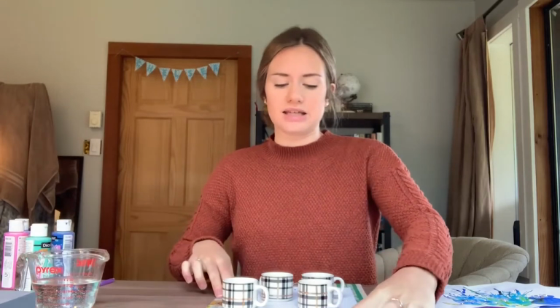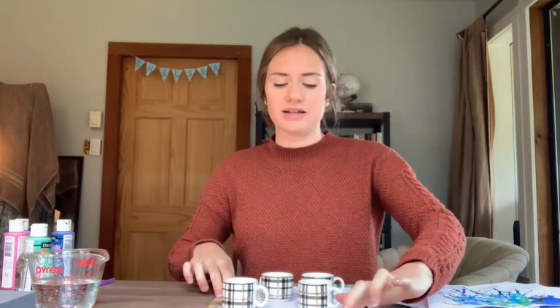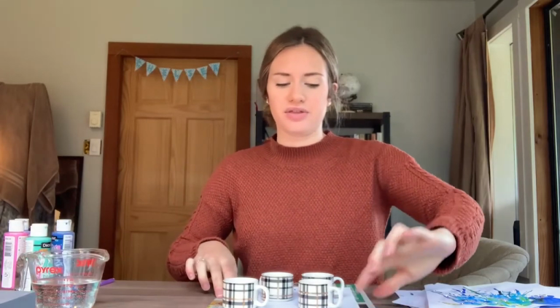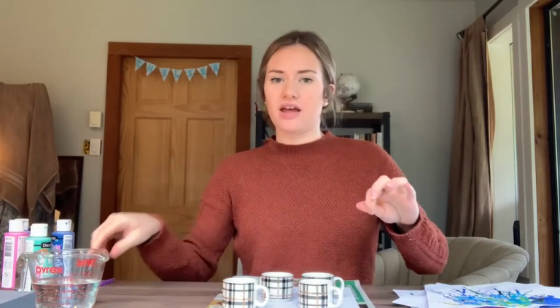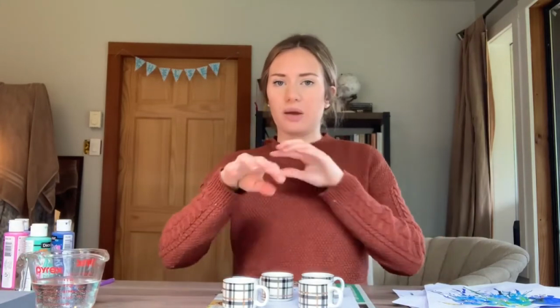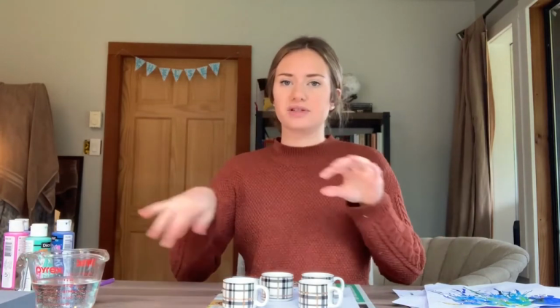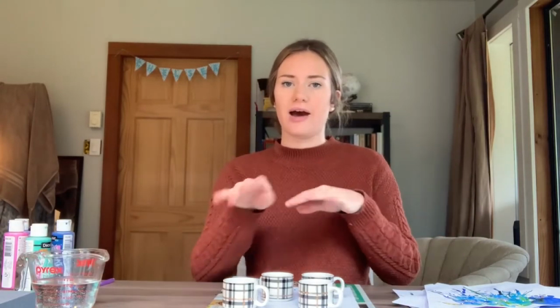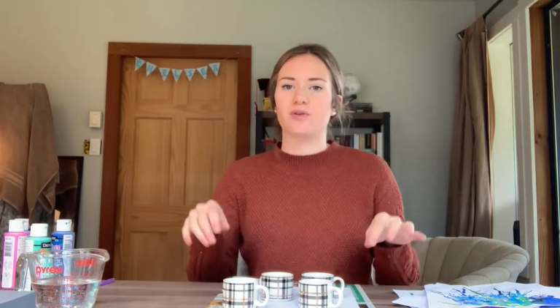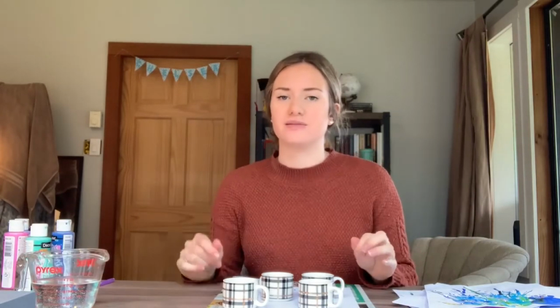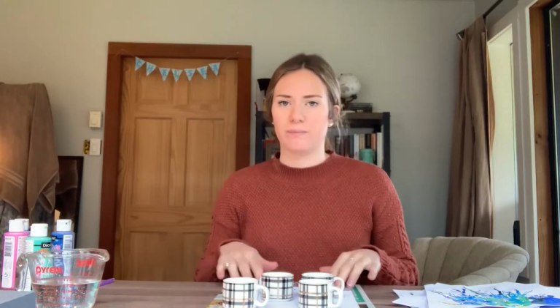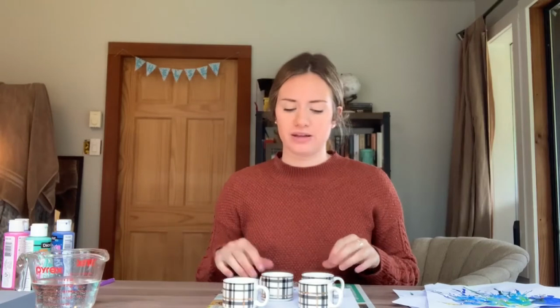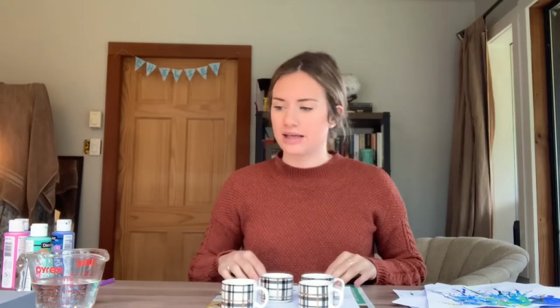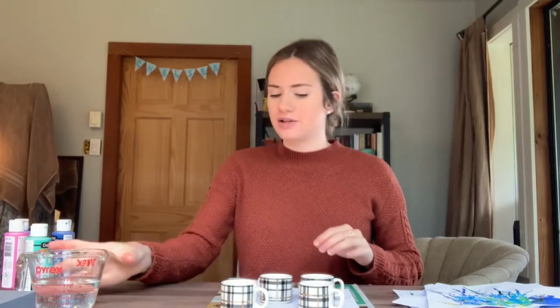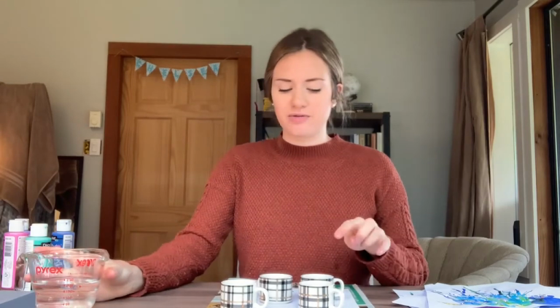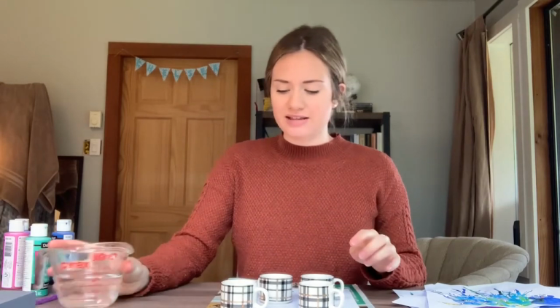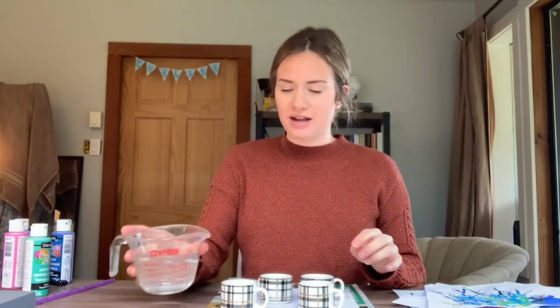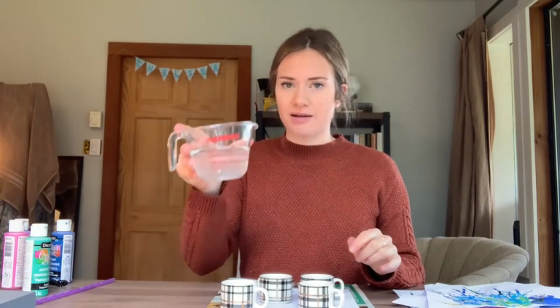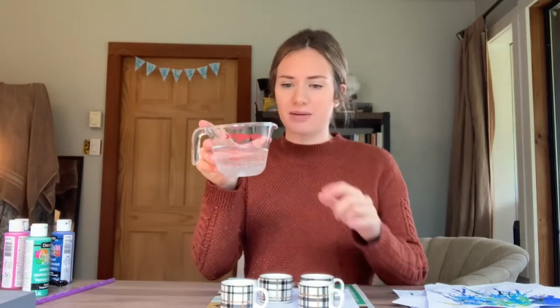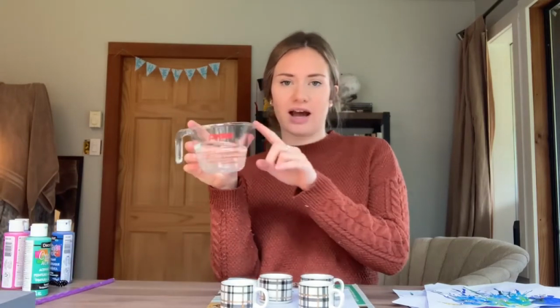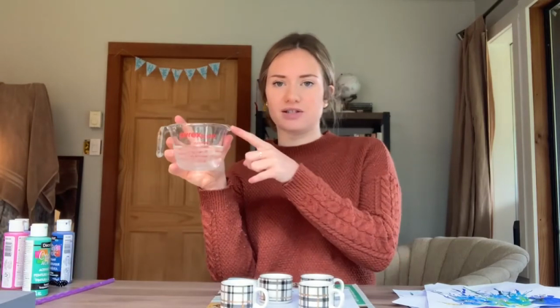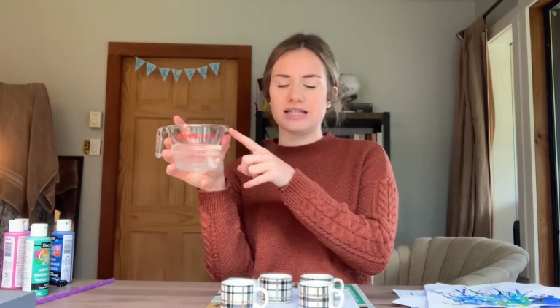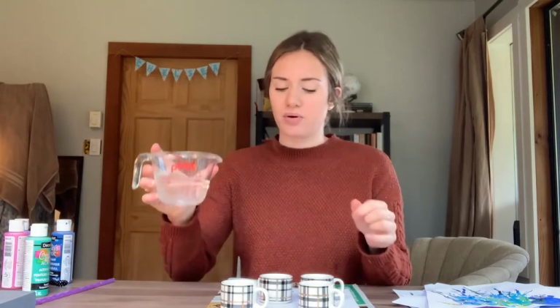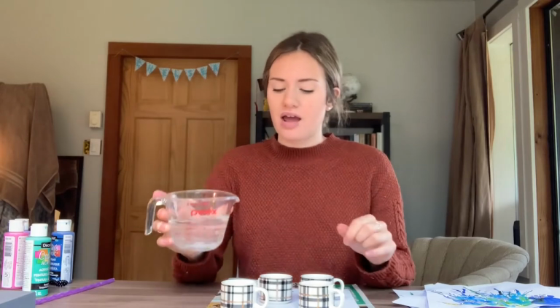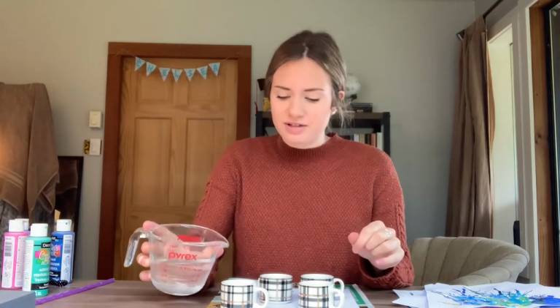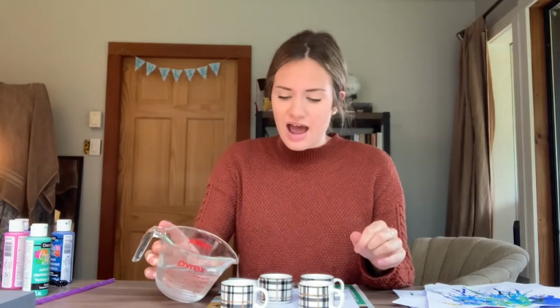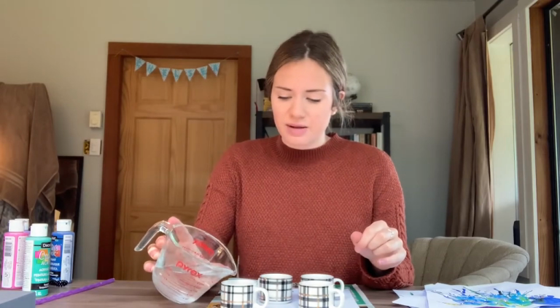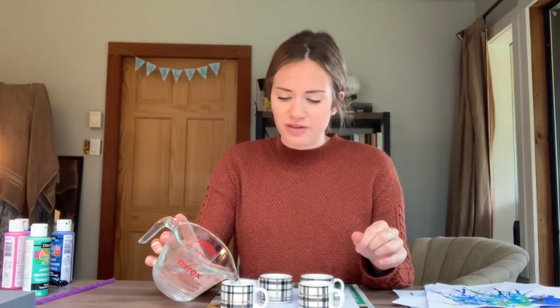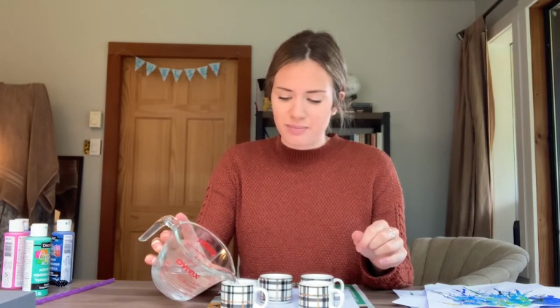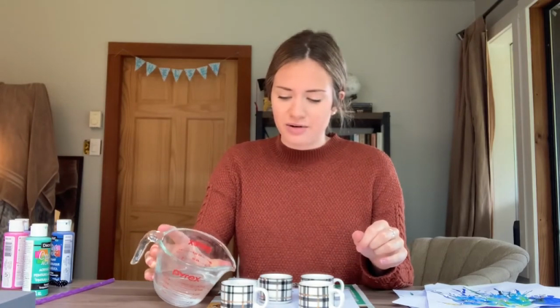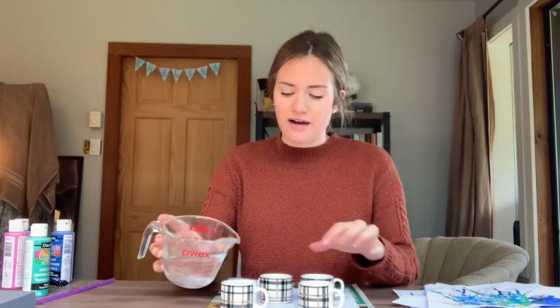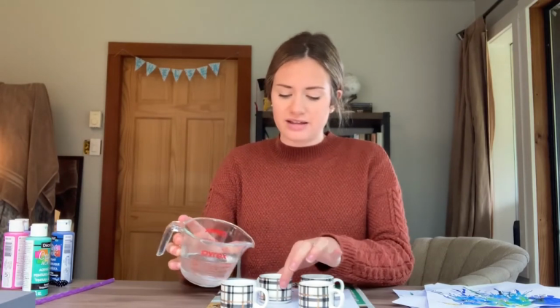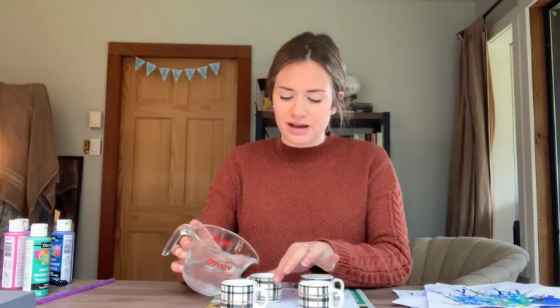Because if the paints are too thick, they won't move around the paper really easily. I'm going to use my measuring cup just so it's easy to pour, and I'm going to fill them up about halfway — these little mugs.